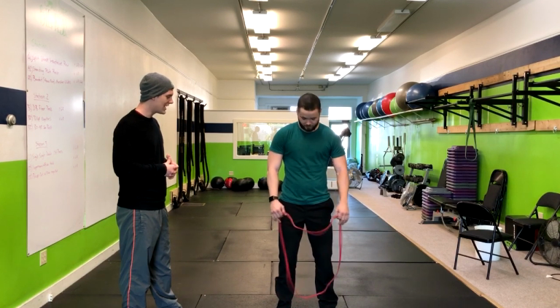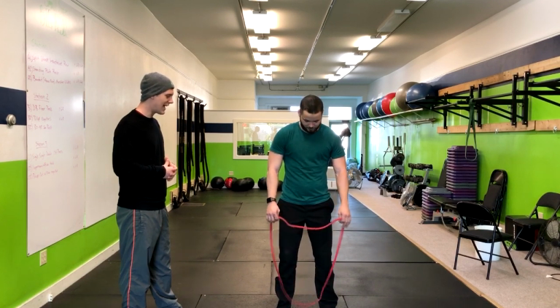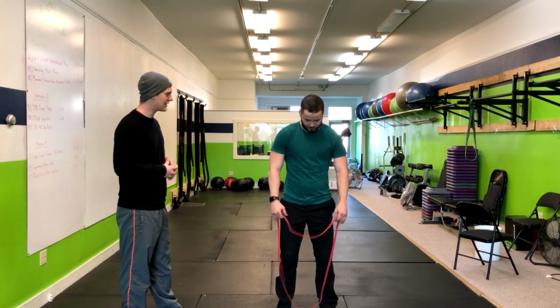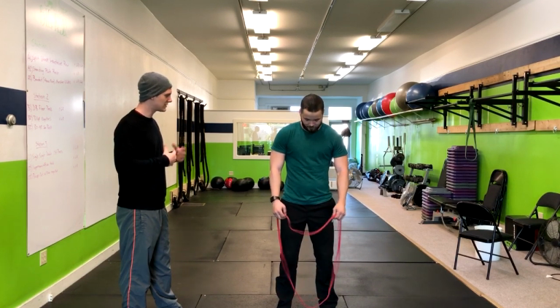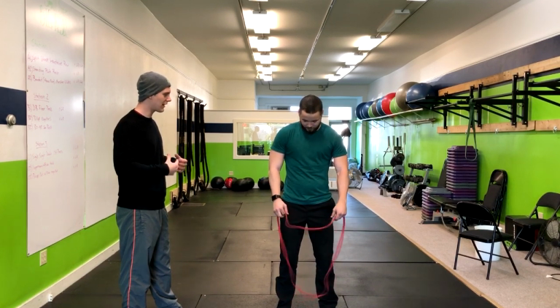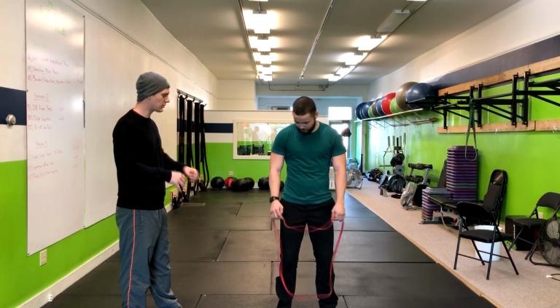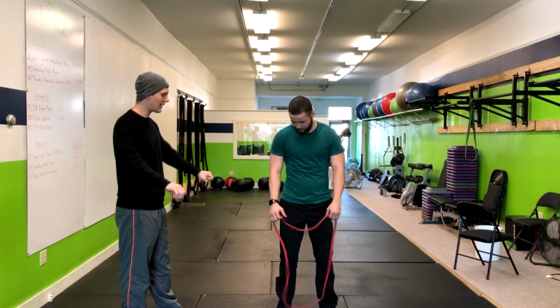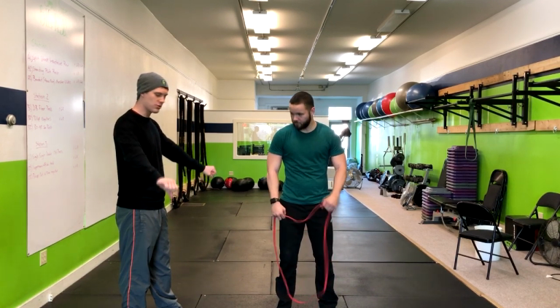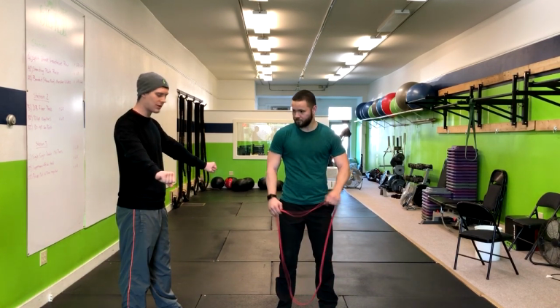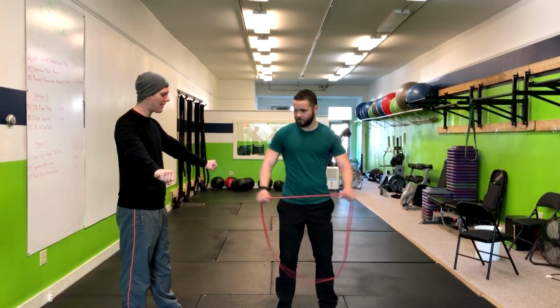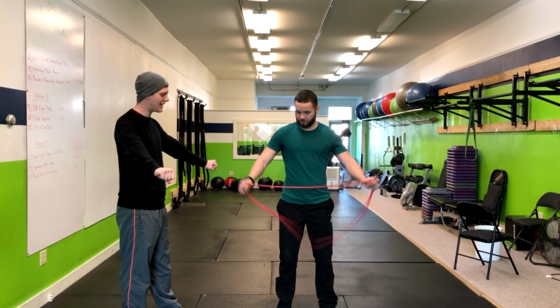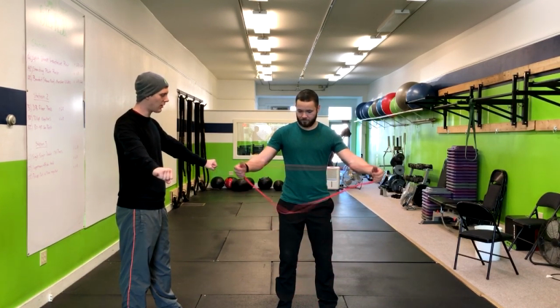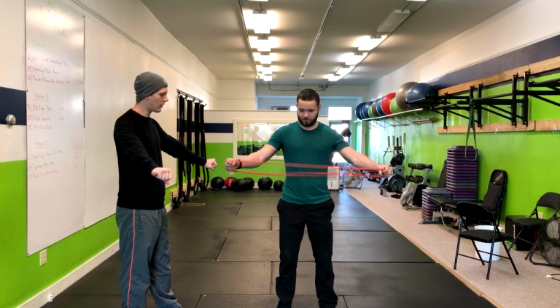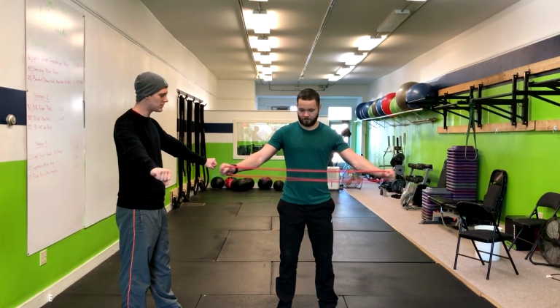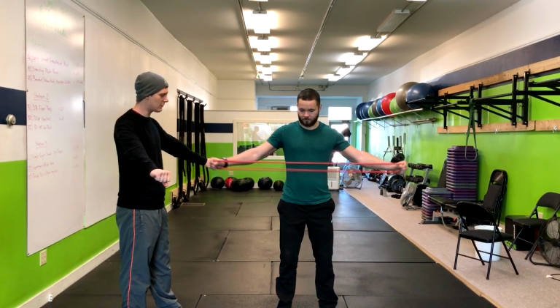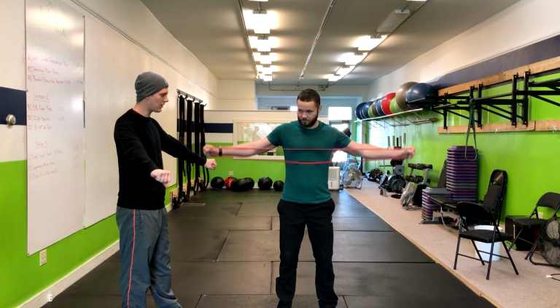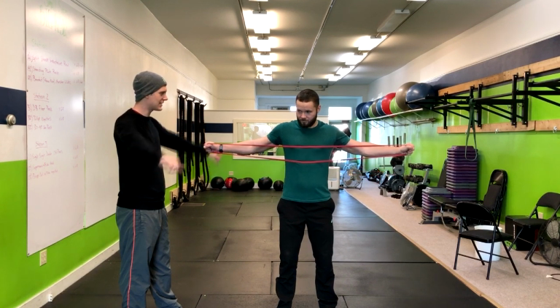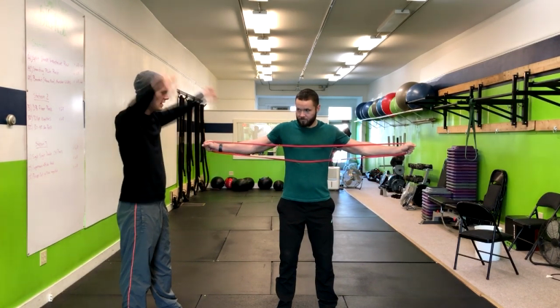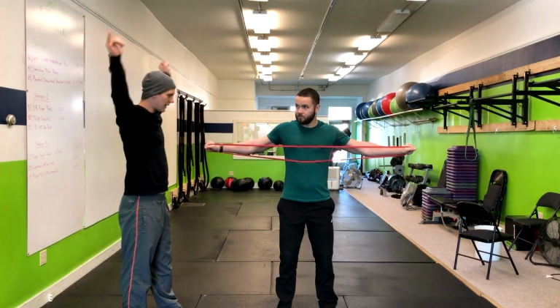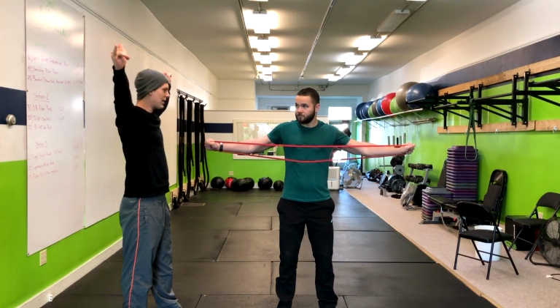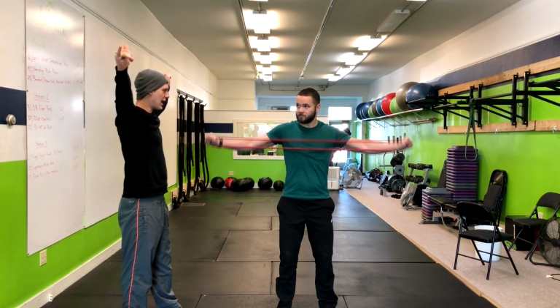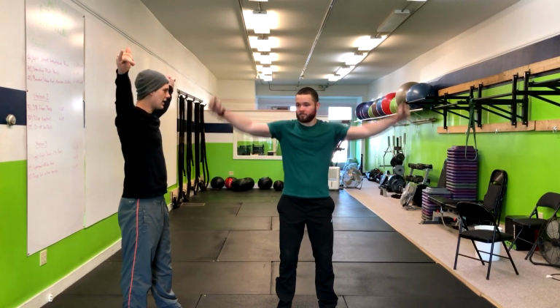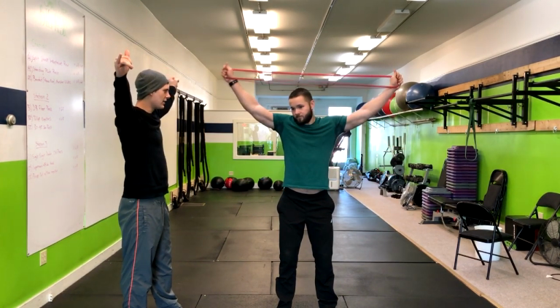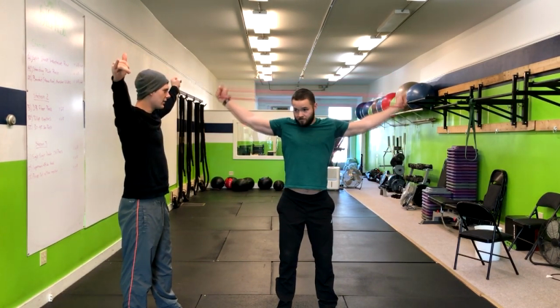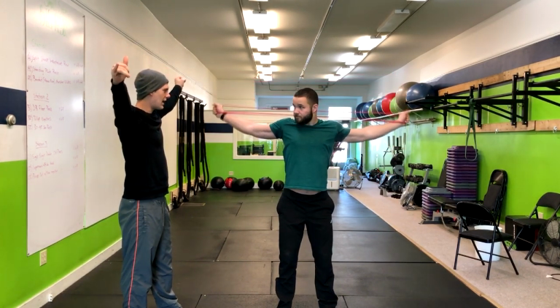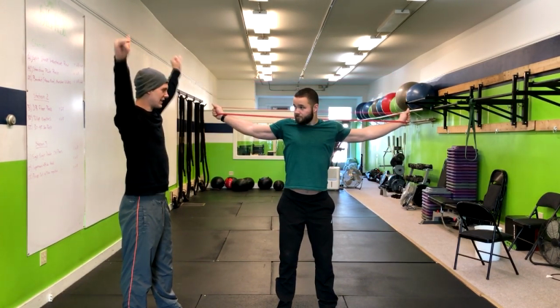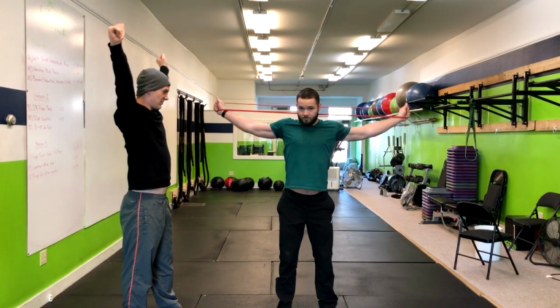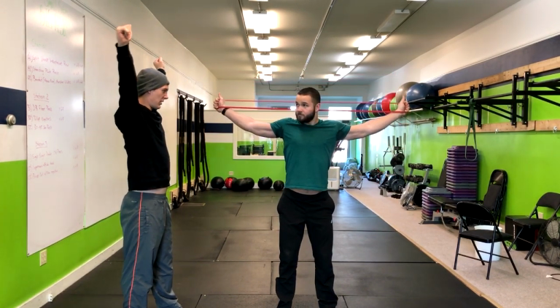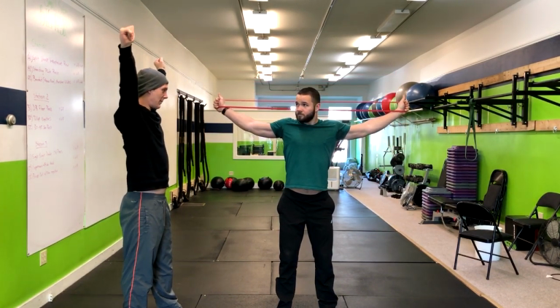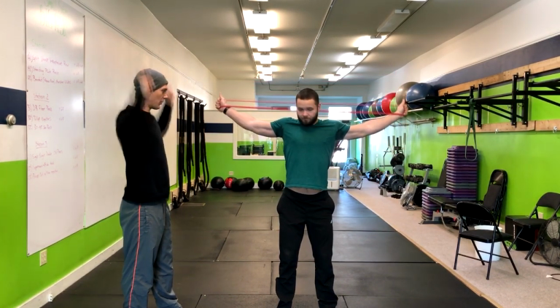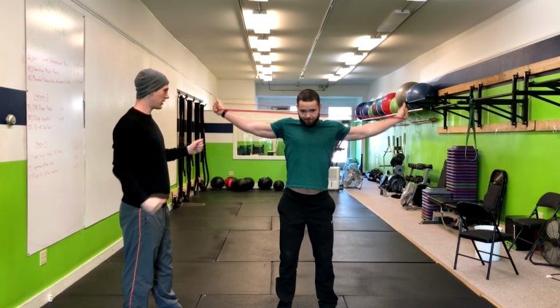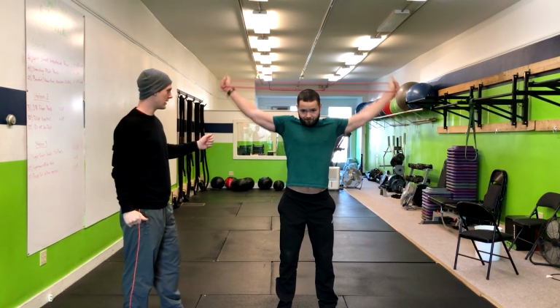Alright, and now for this overhead squat, I'm going to have you grip that band as far apart as you can with your palms down. Bring it right overhead. Really pop it up over your head.